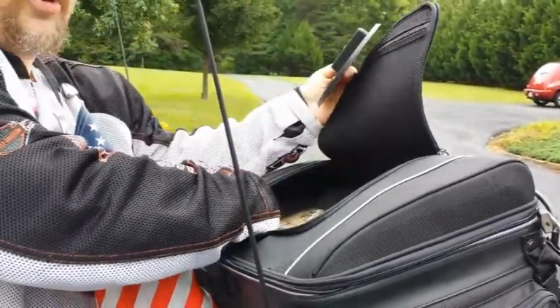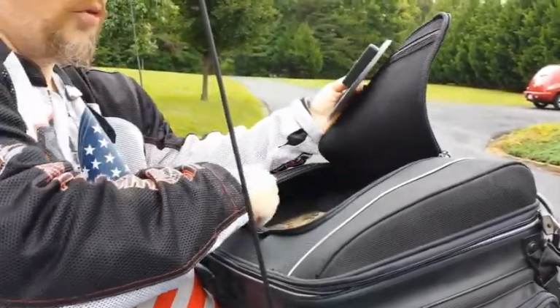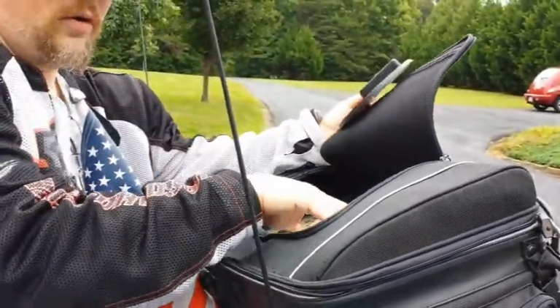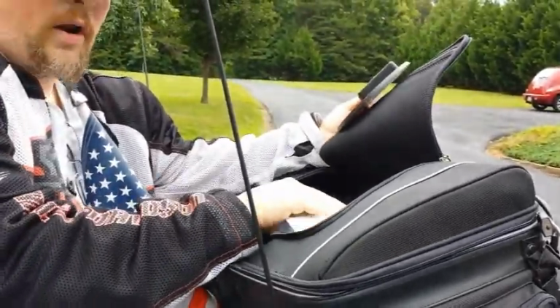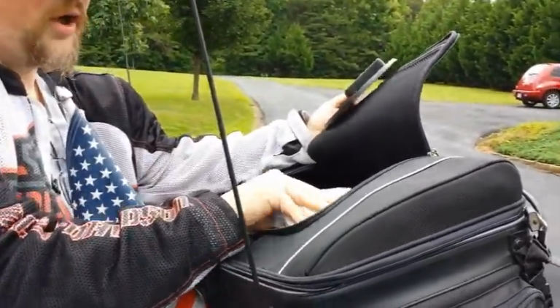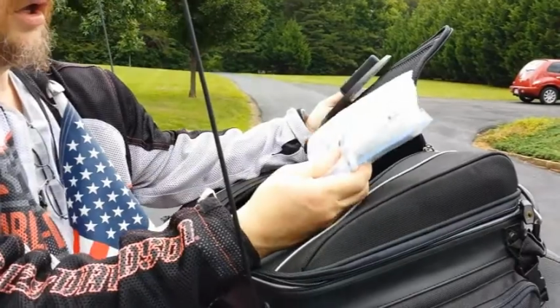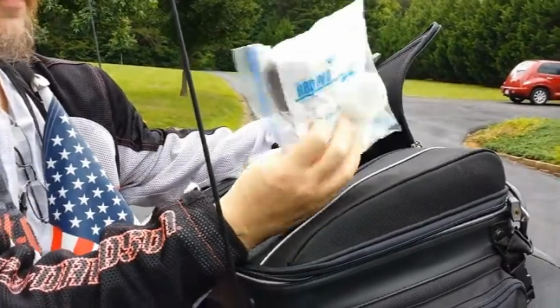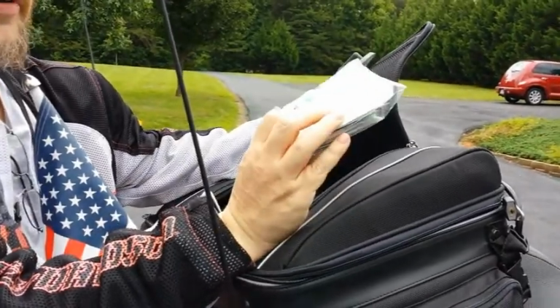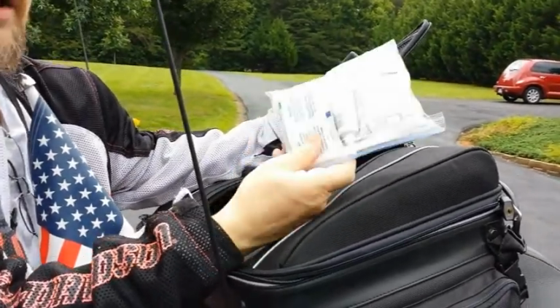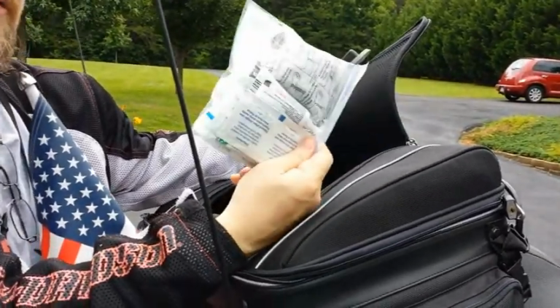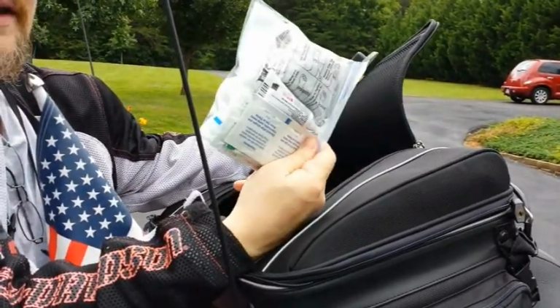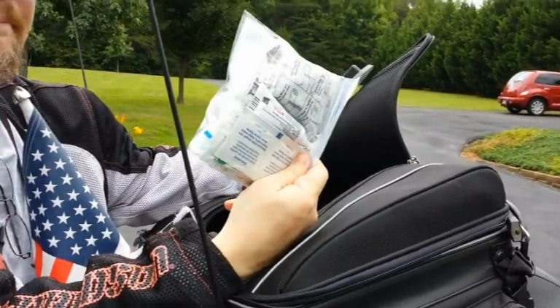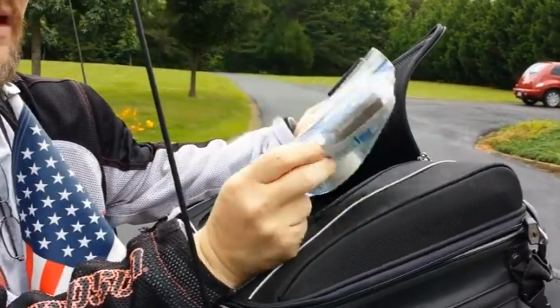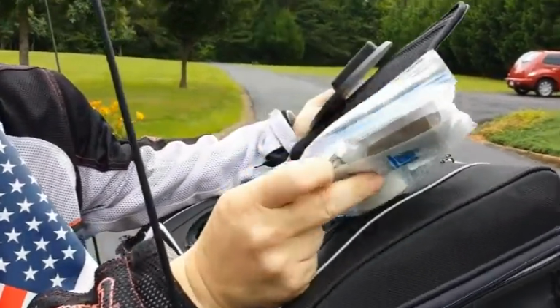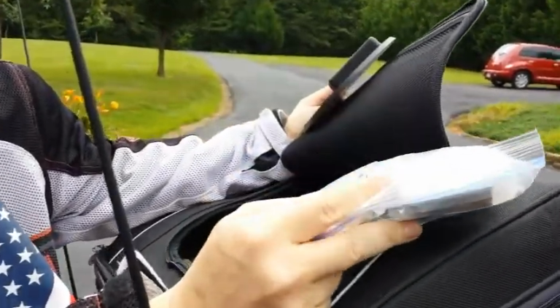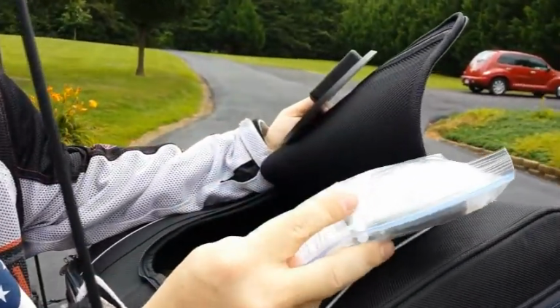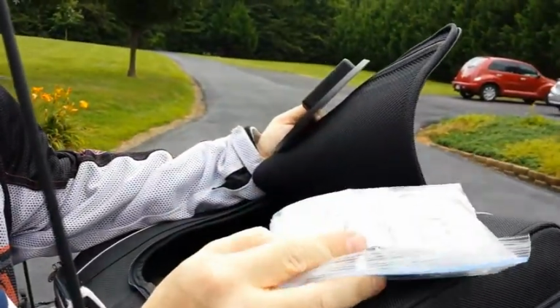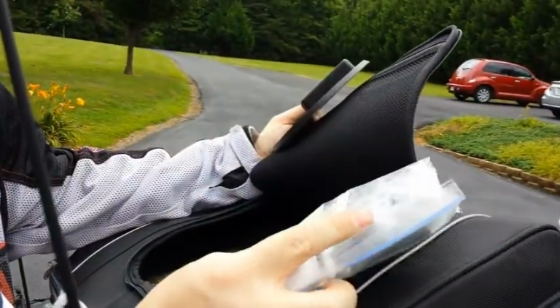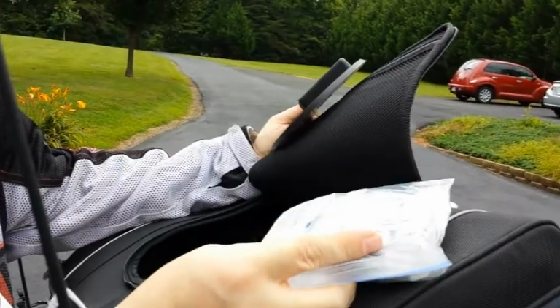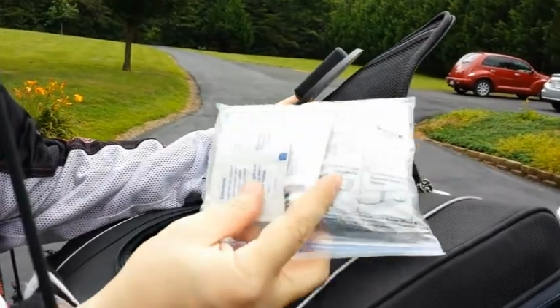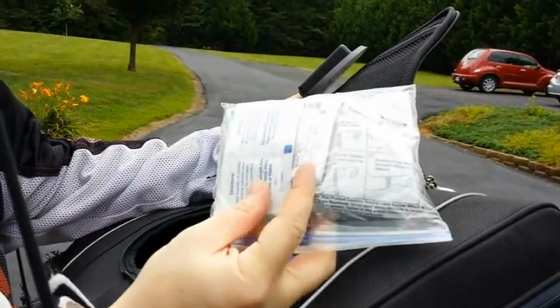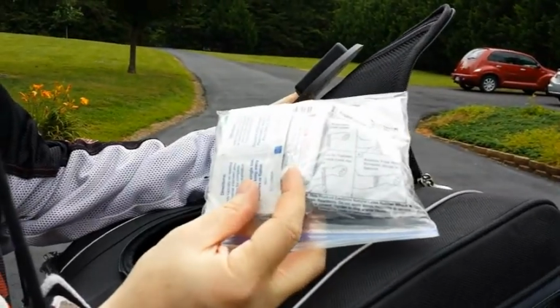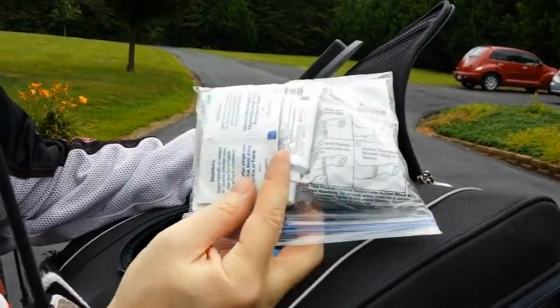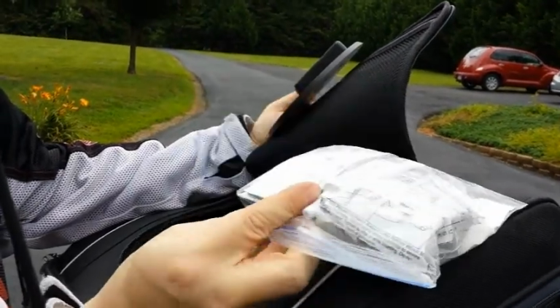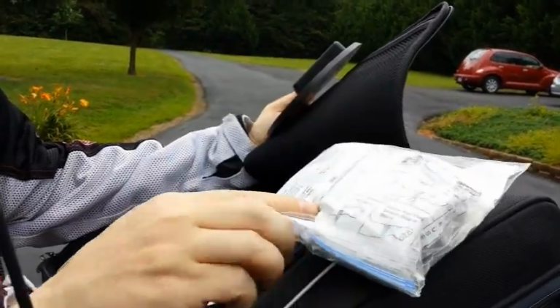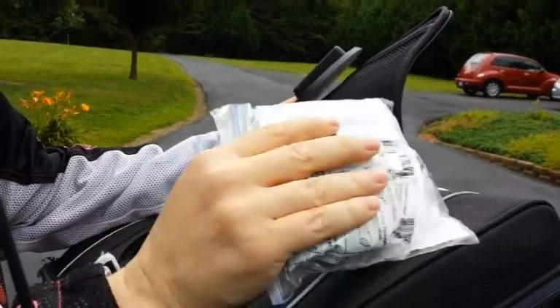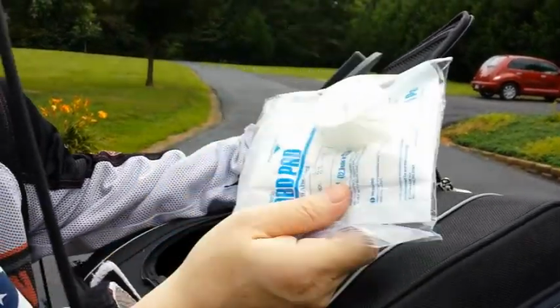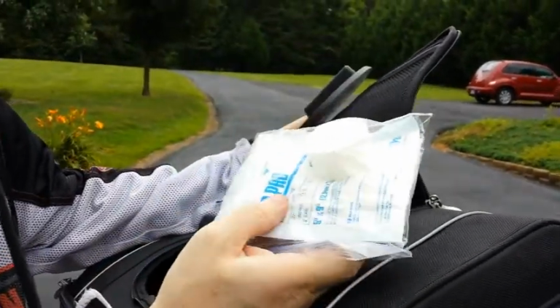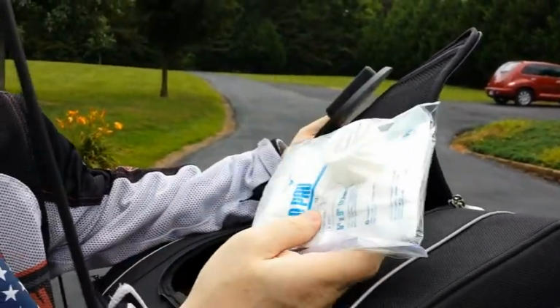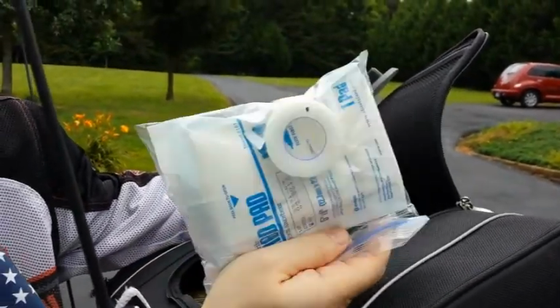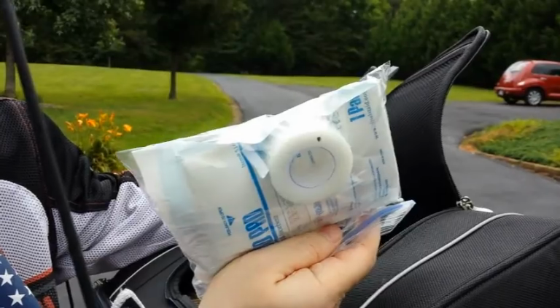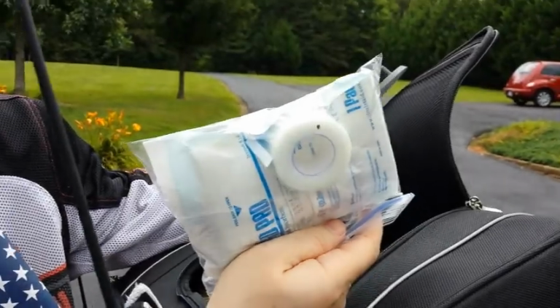This is the pared-down first aid kit. No need to go into great detail, but I've got a tourniquet, Neosporin, alcohol patches, gauze, and band-aids.